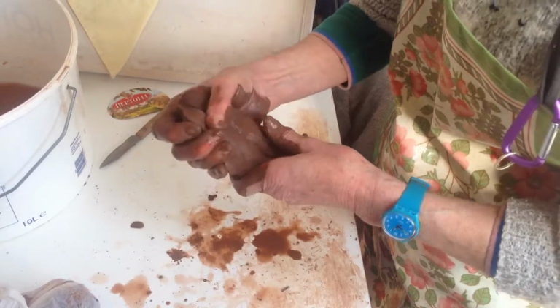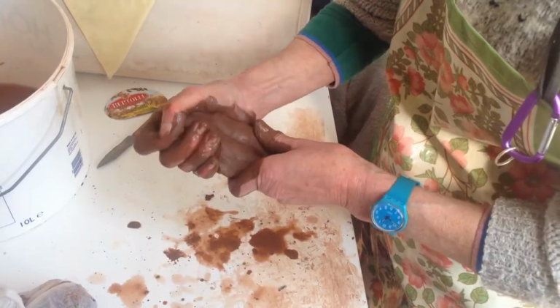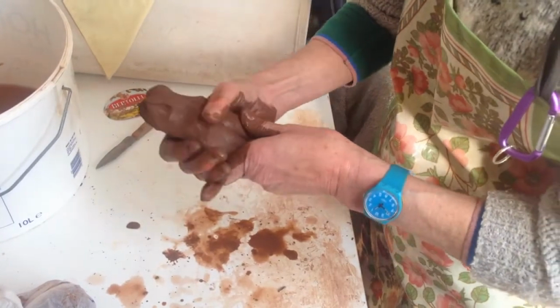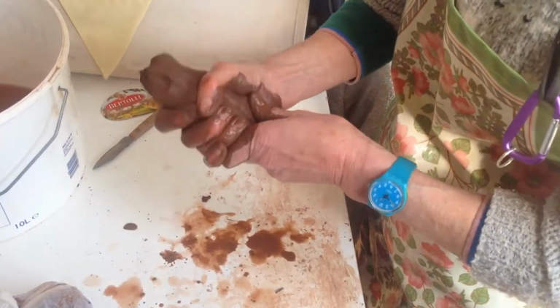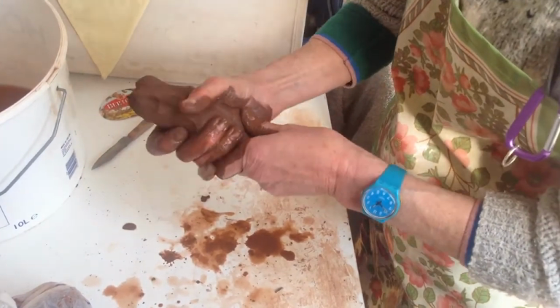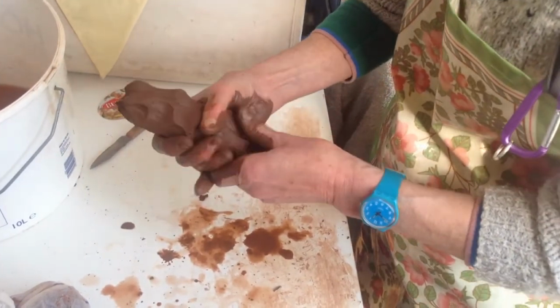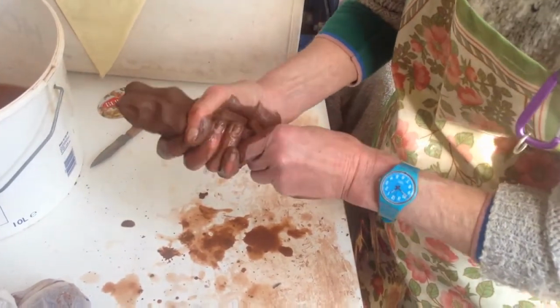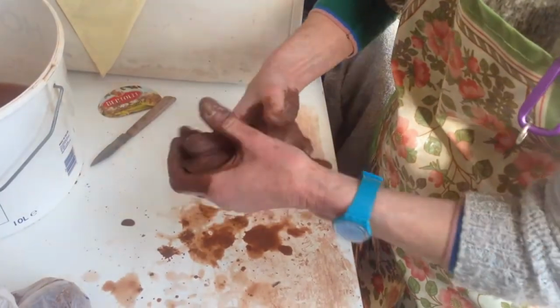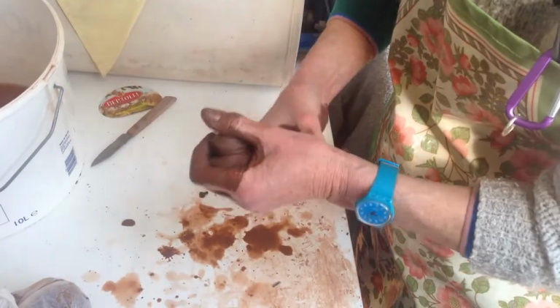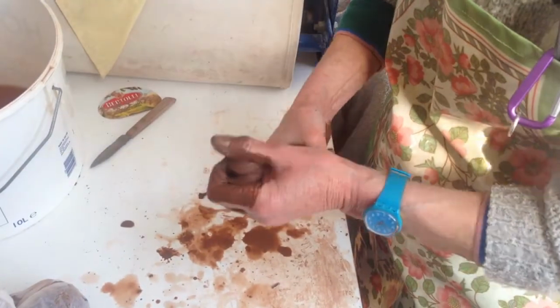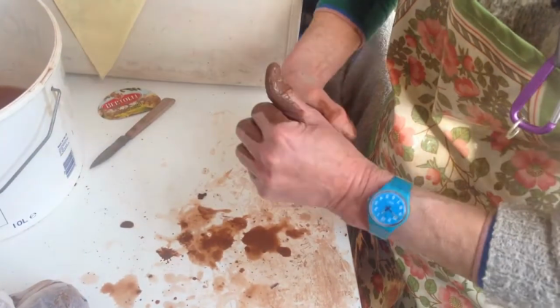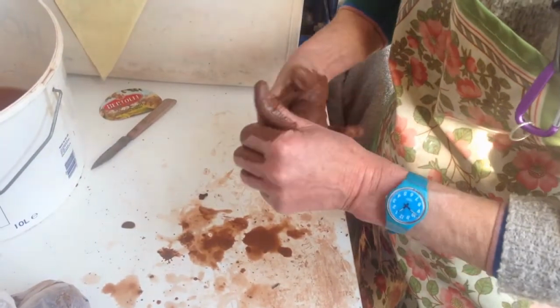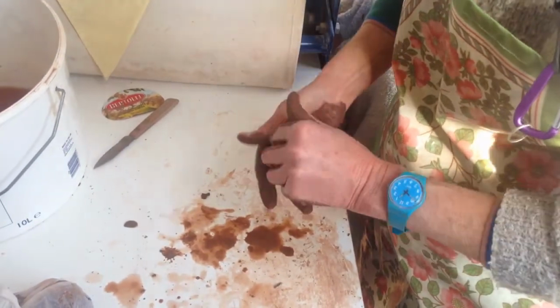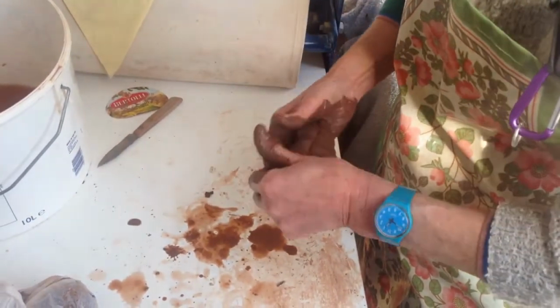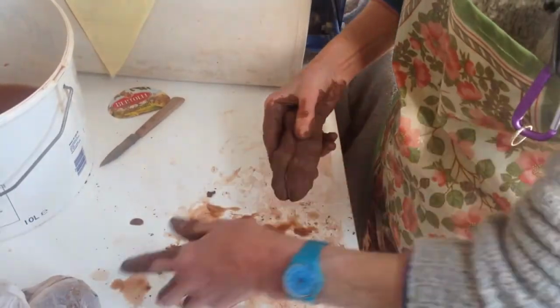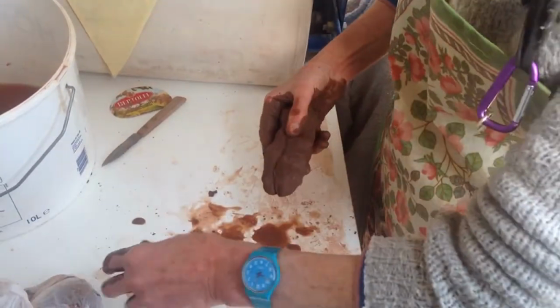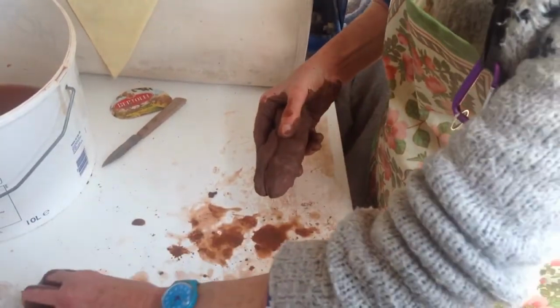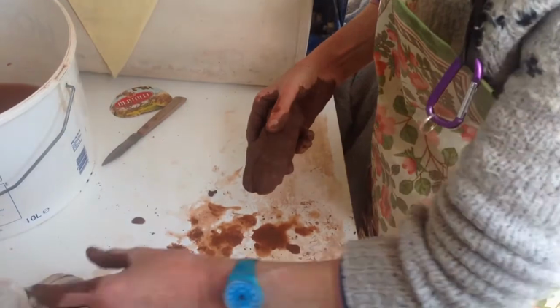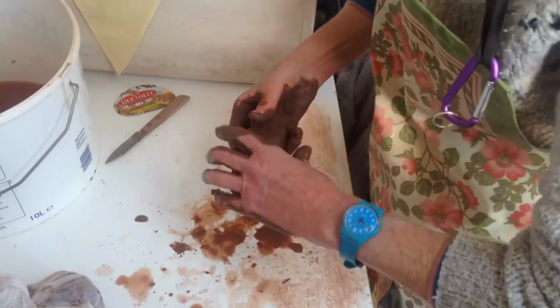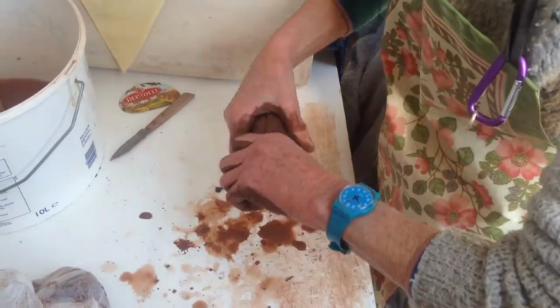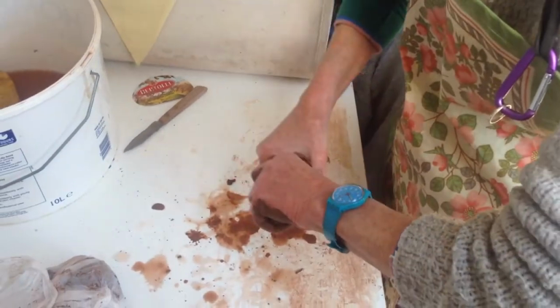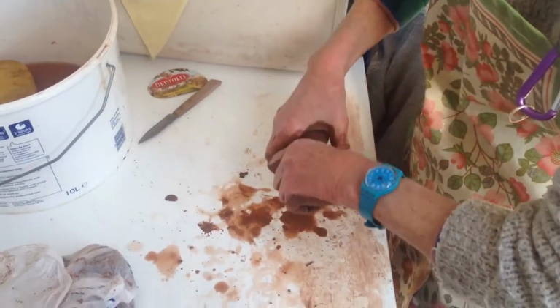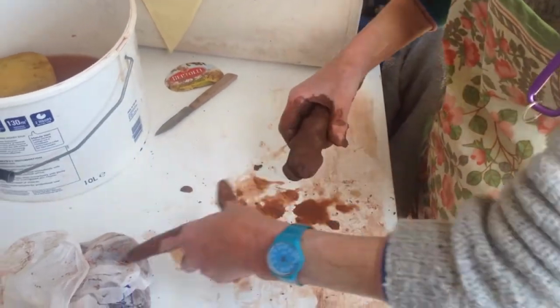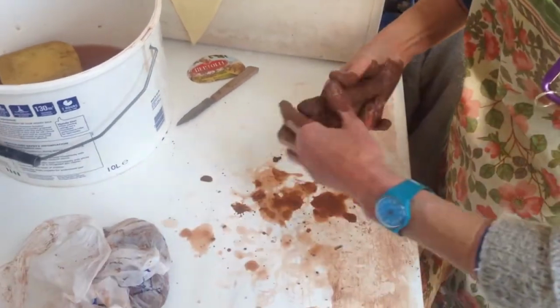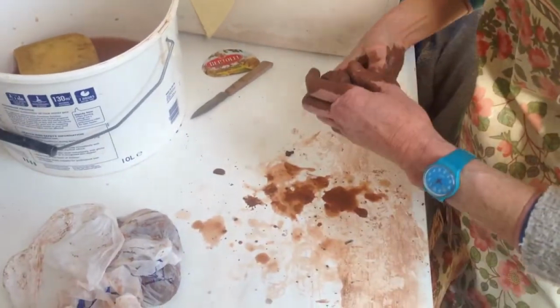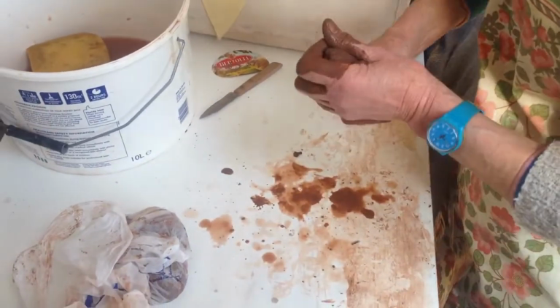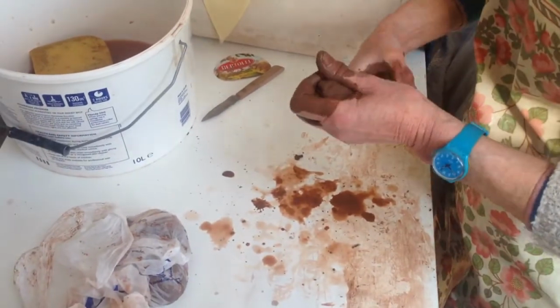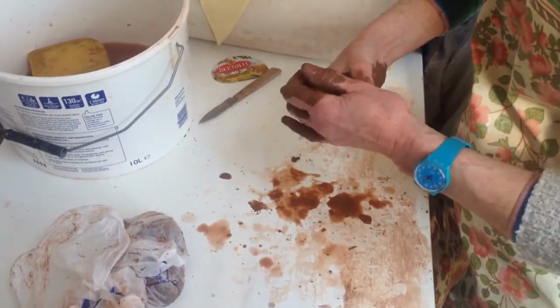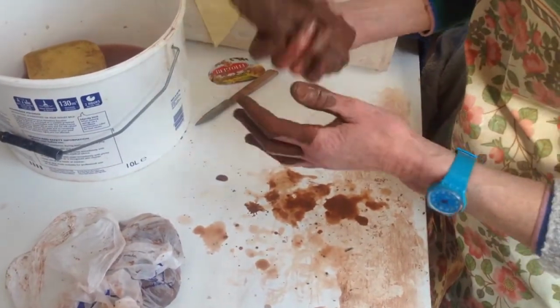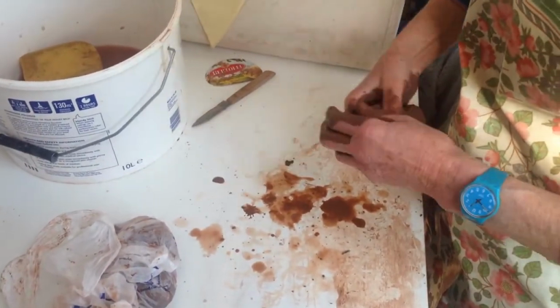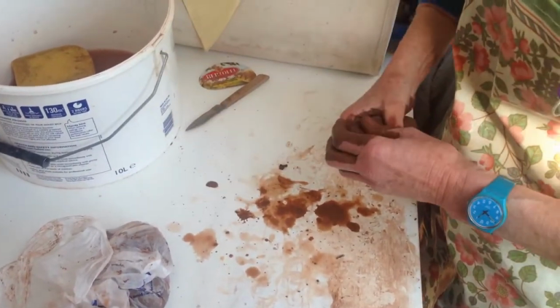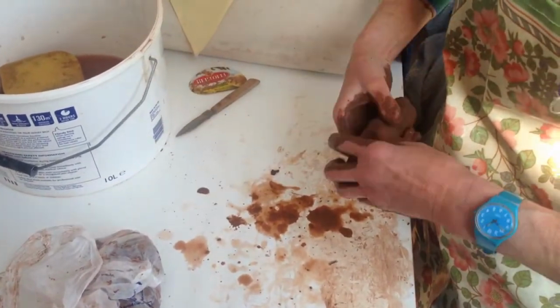I think that's workable again. For the stuff in the bag, just check it after a few hours and then you can do the same to that.